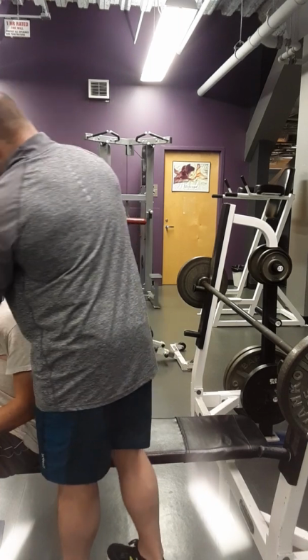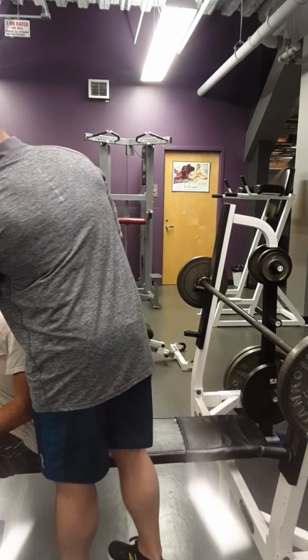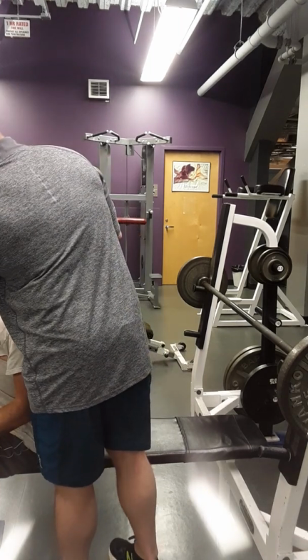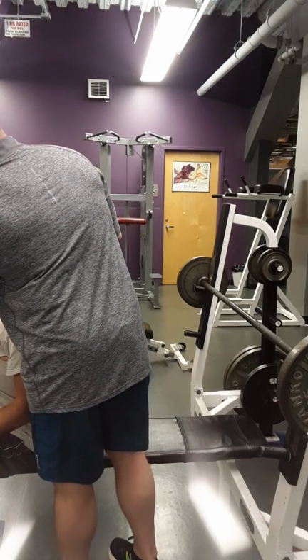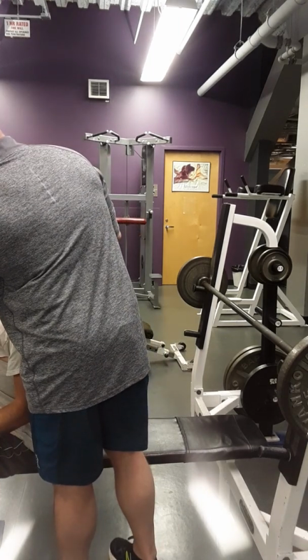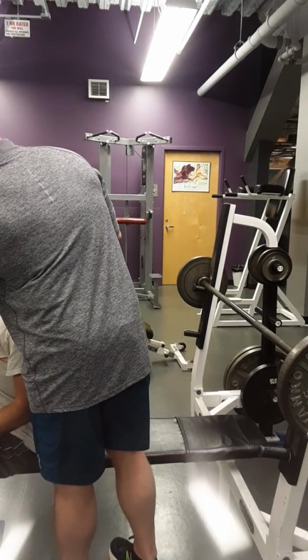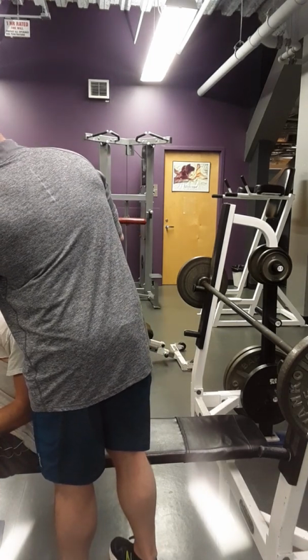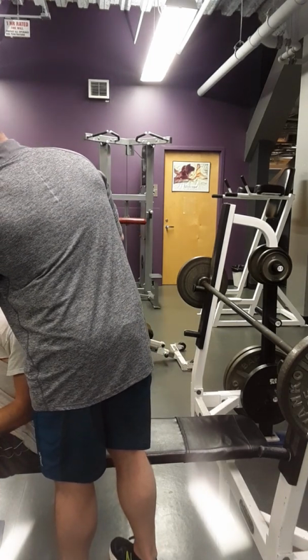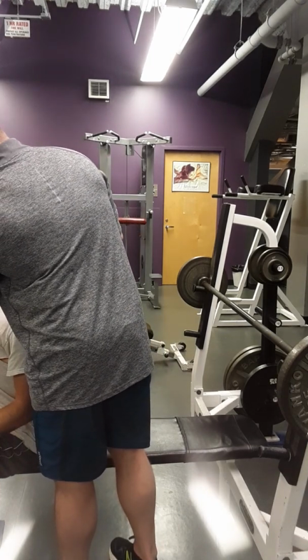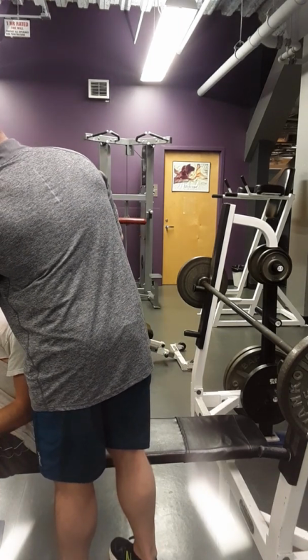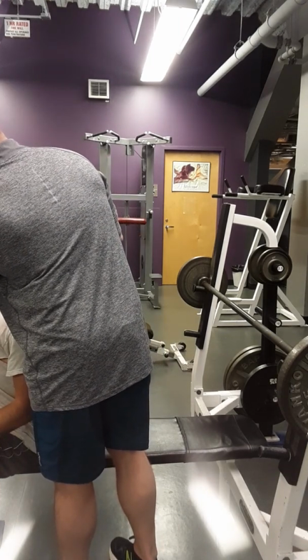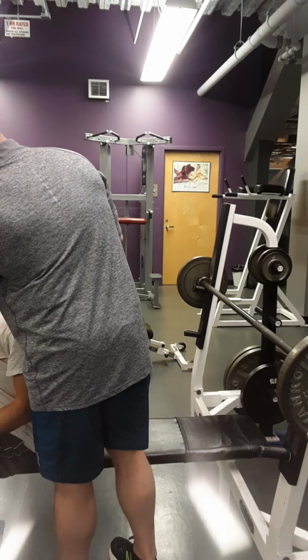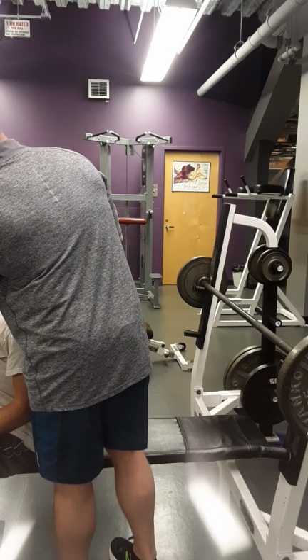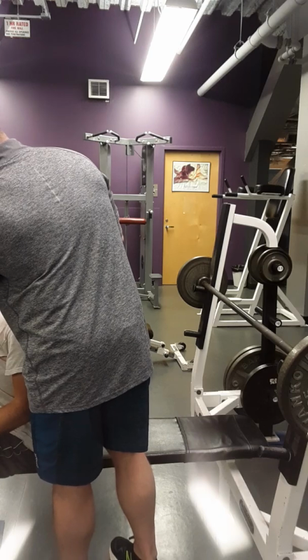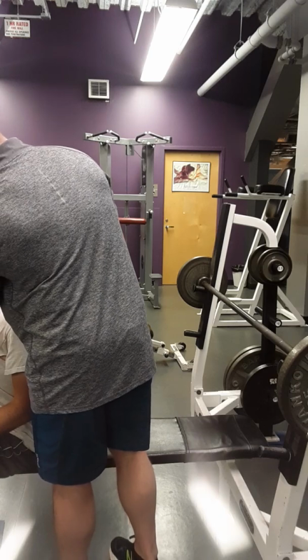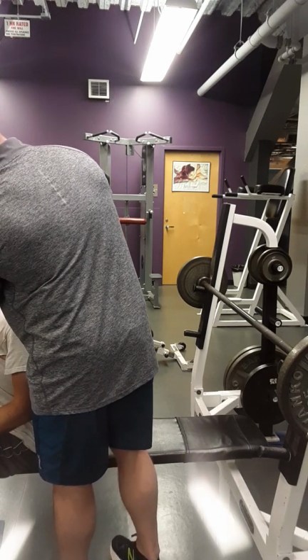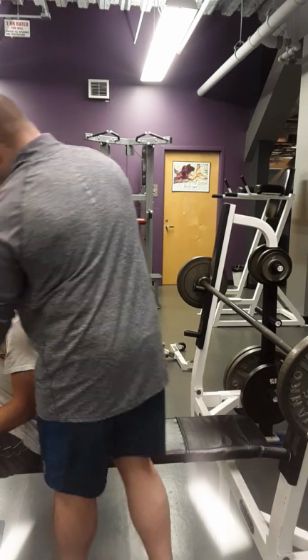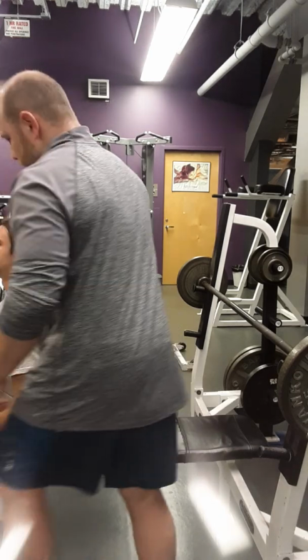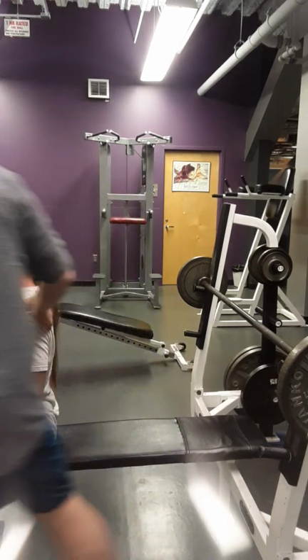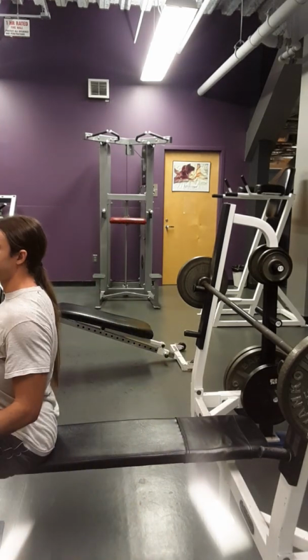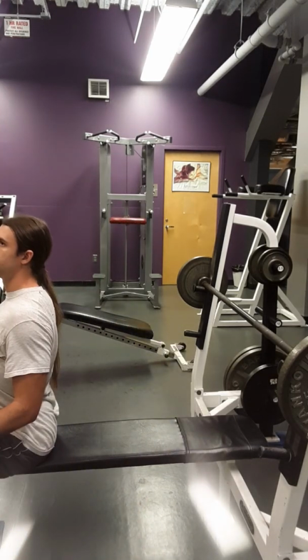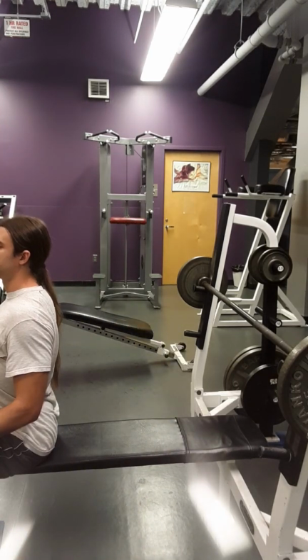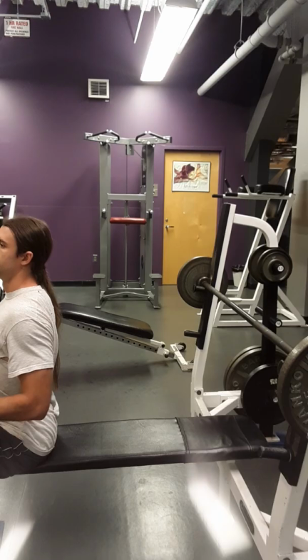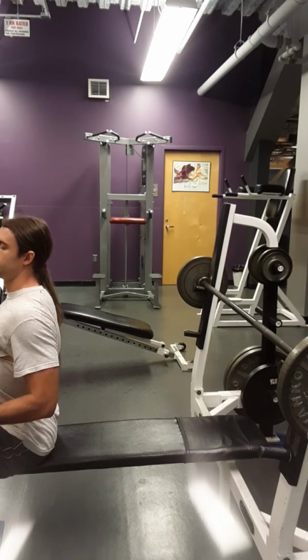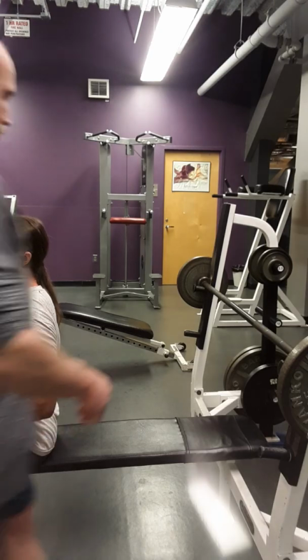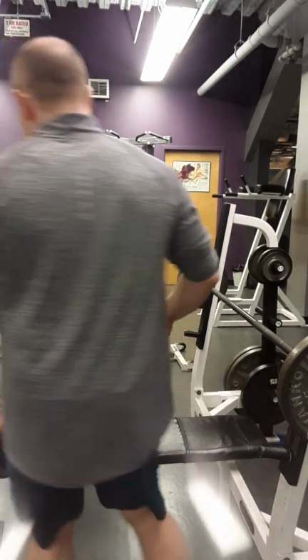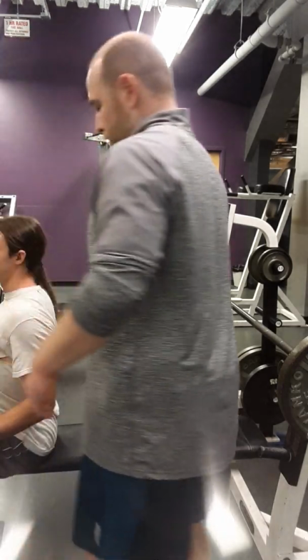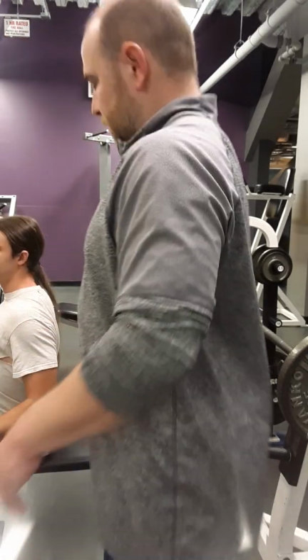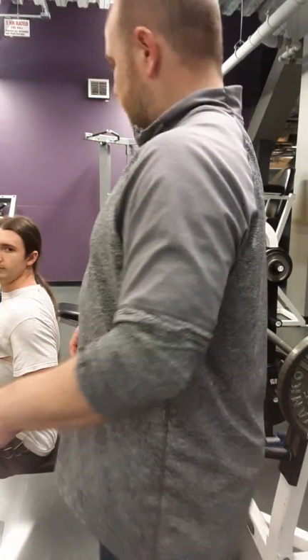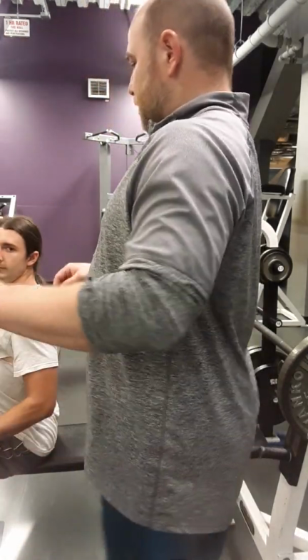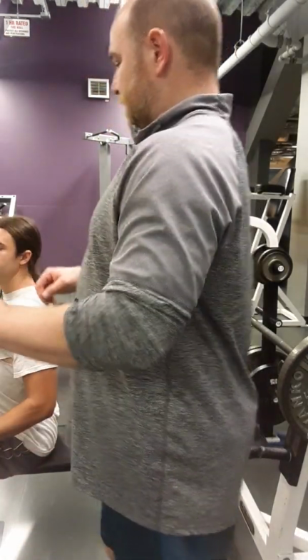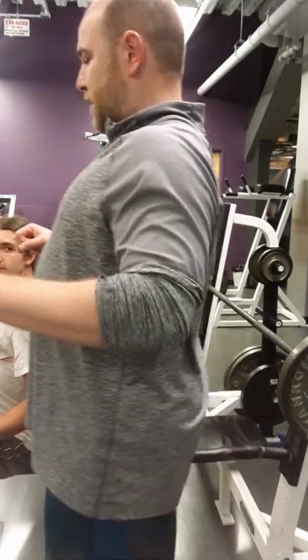Now, when you exhale, you want to feel yourself just a little bit, and then I'm going to take up the slack. So everything is tight here — you can see me right here — everything is tight here.